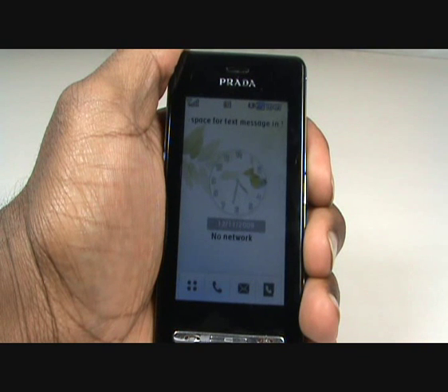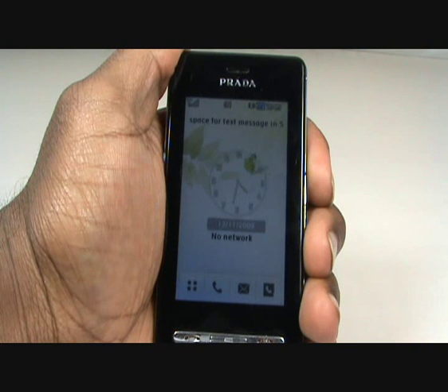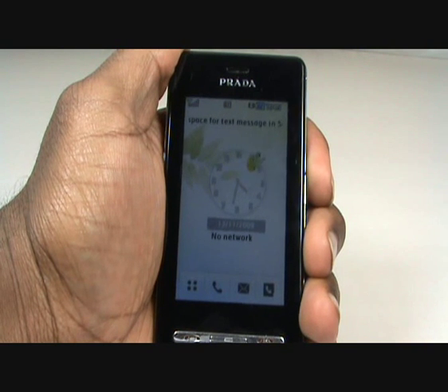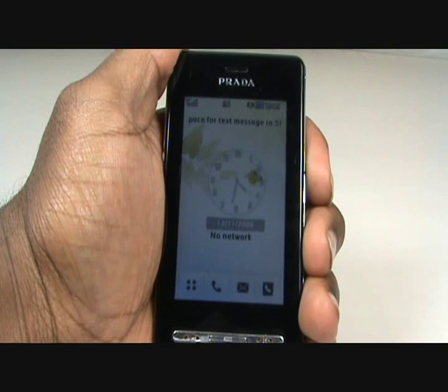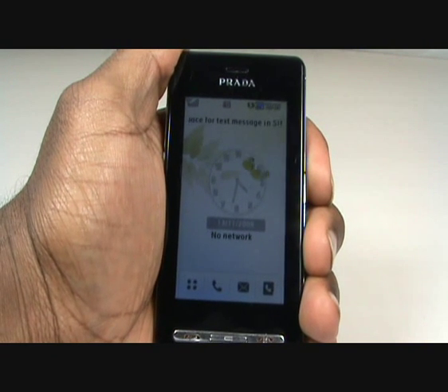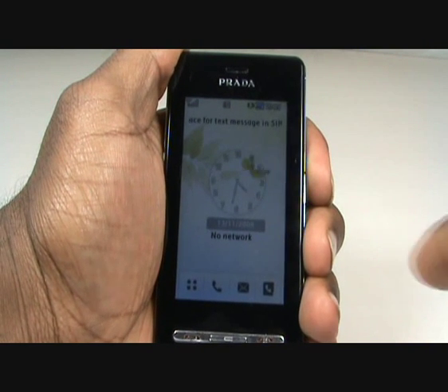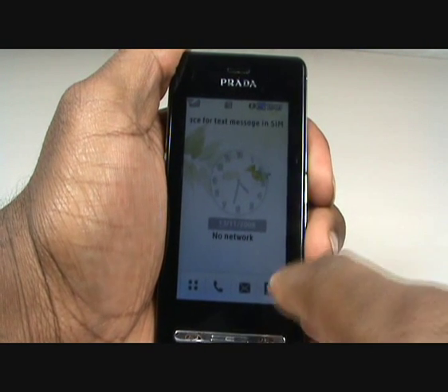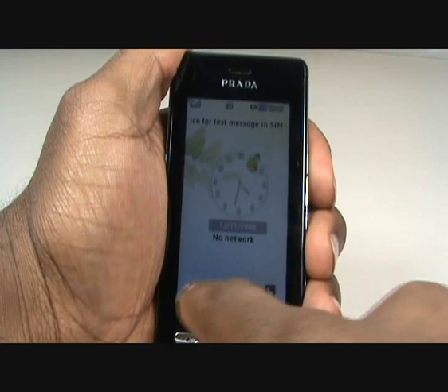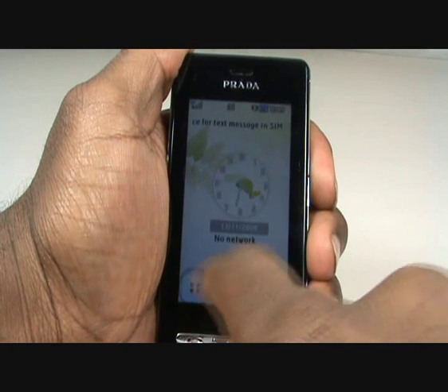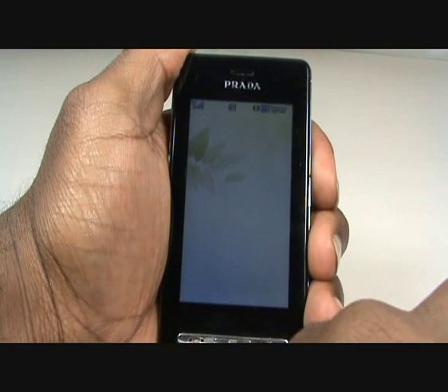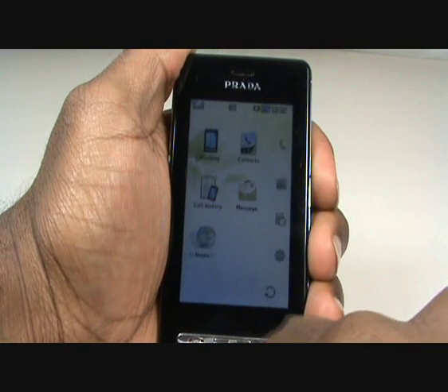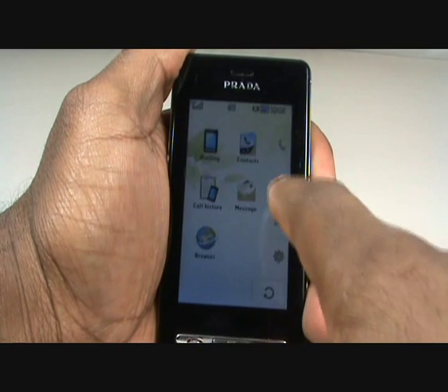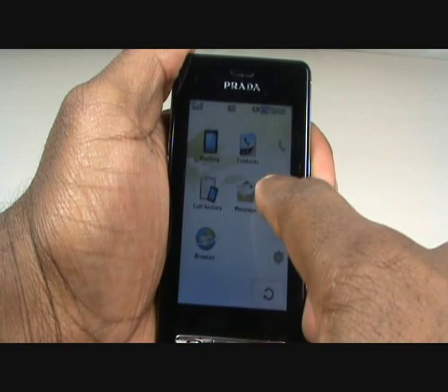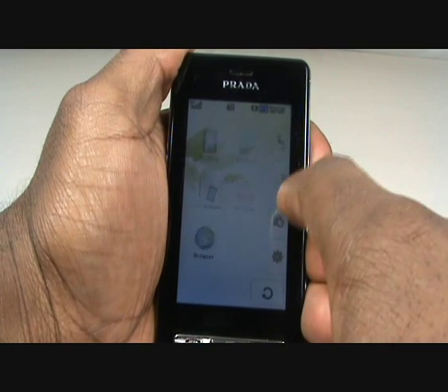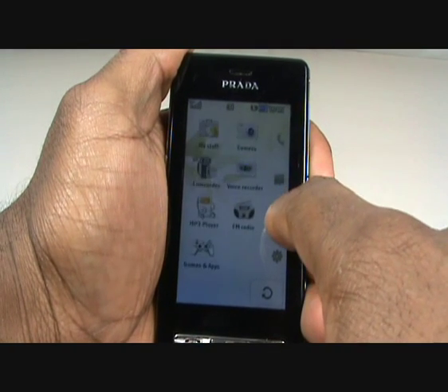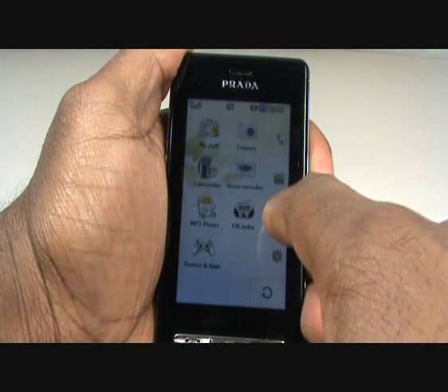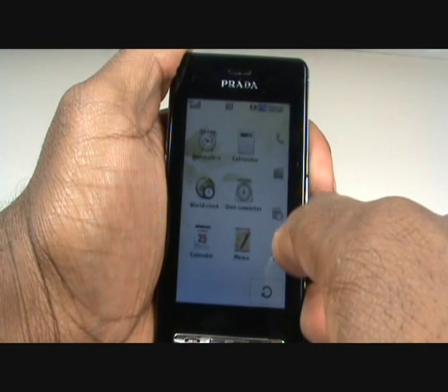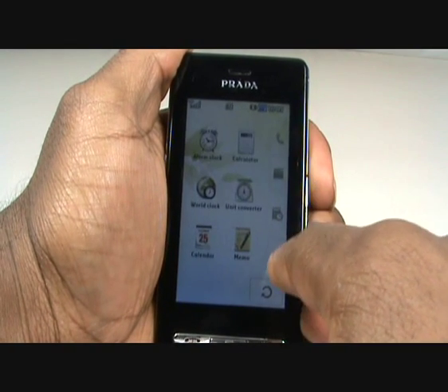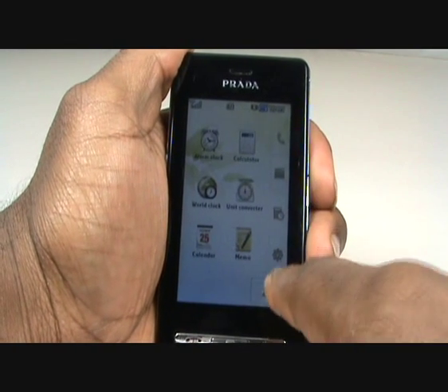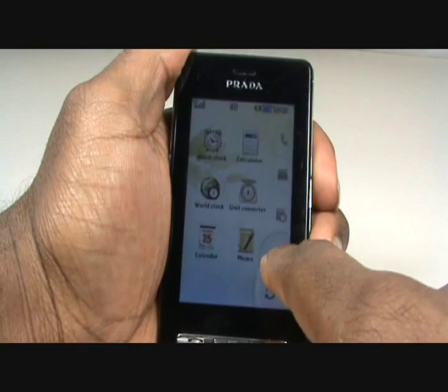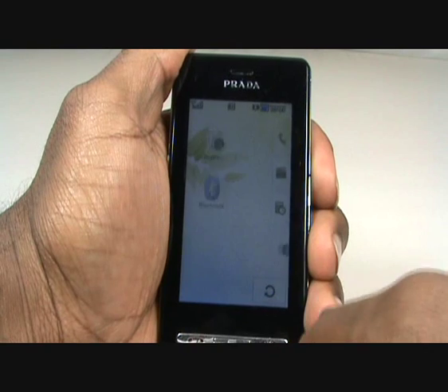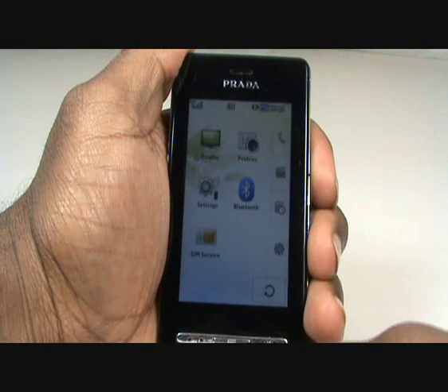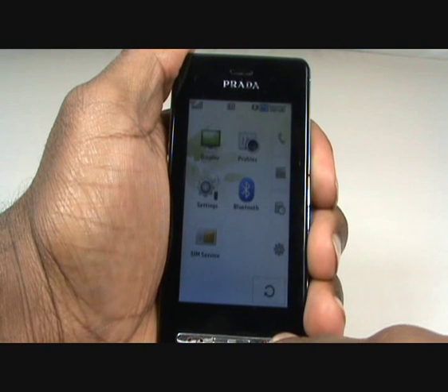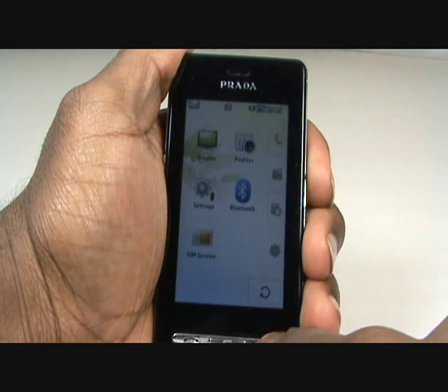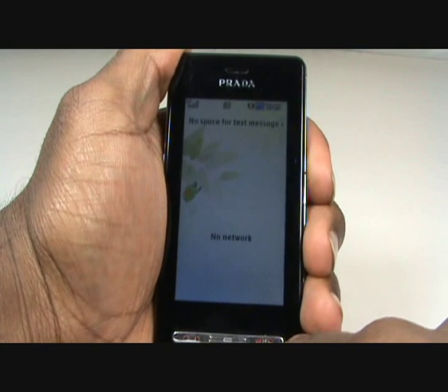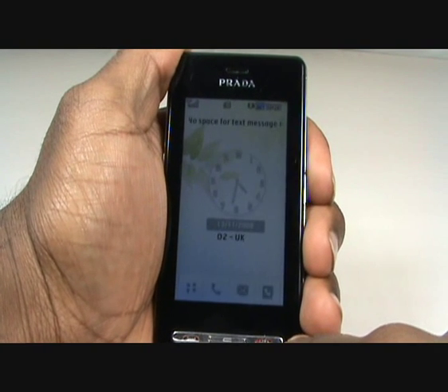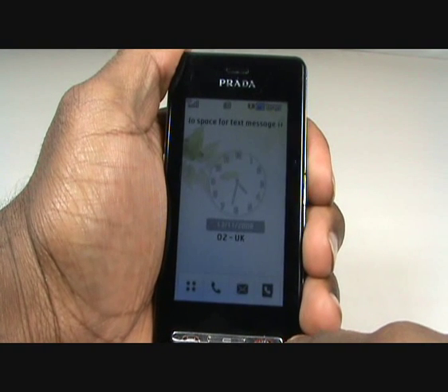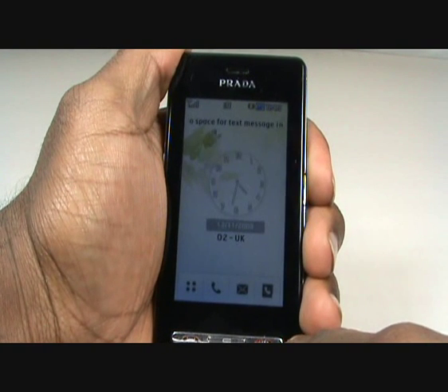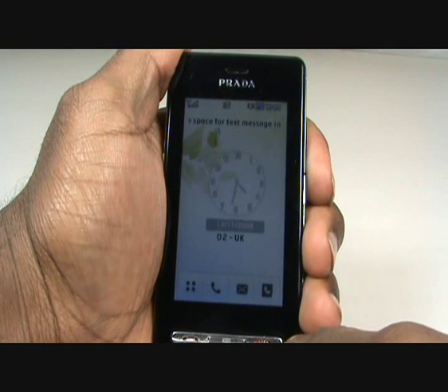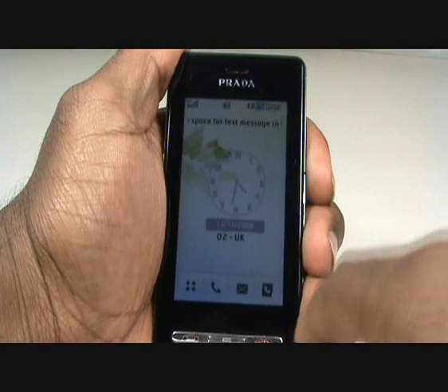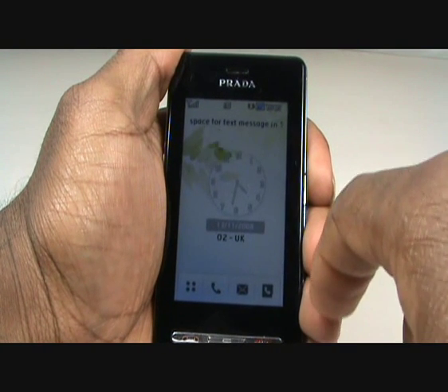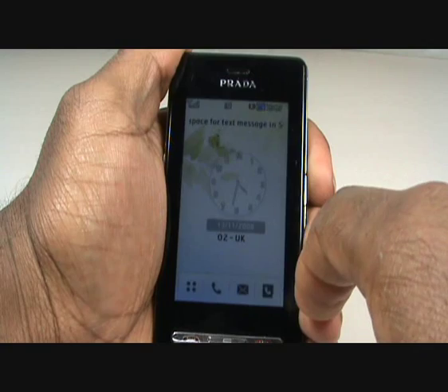This is a touch screen handset and can only be touched using your fingers. Tap this menu icon now. This is your main menu. Use the tabs on the right hand side to reveal more functions. If you need to return to the home screen, press the end call key.